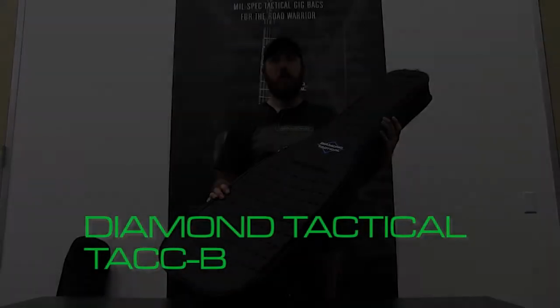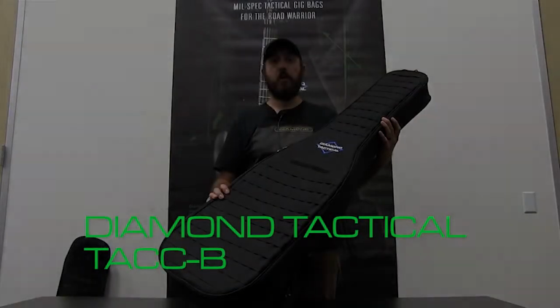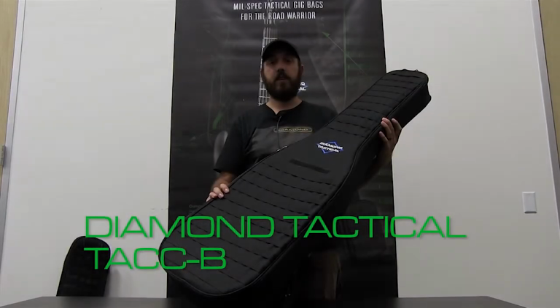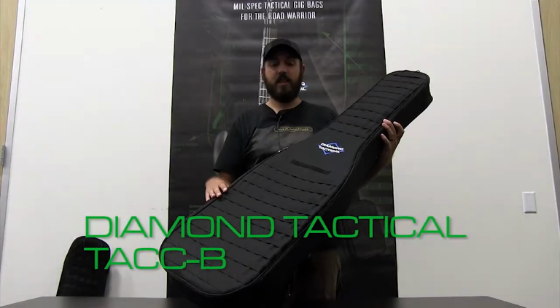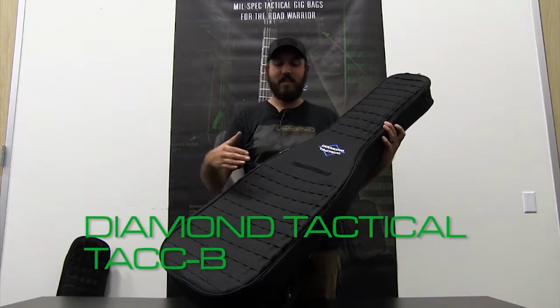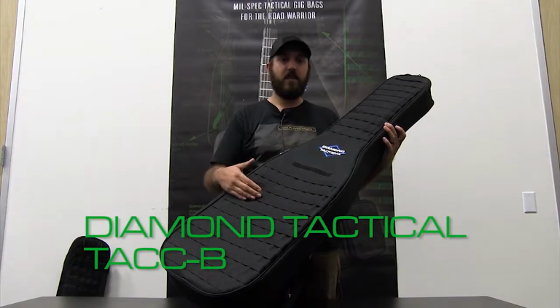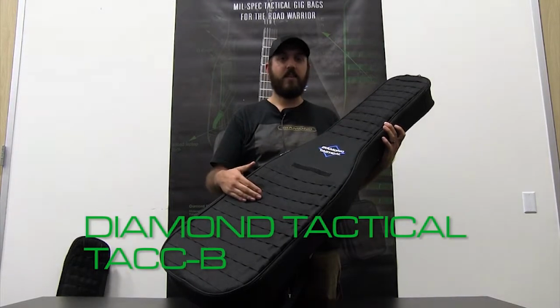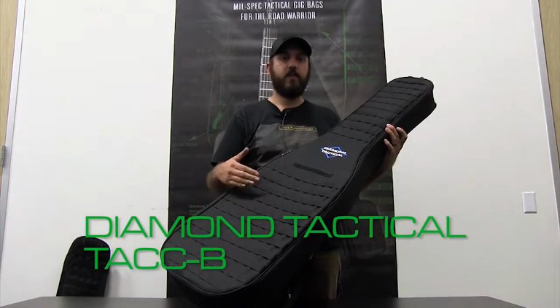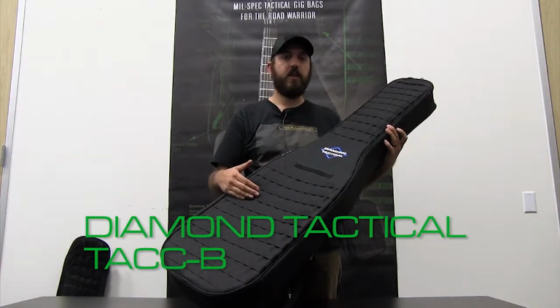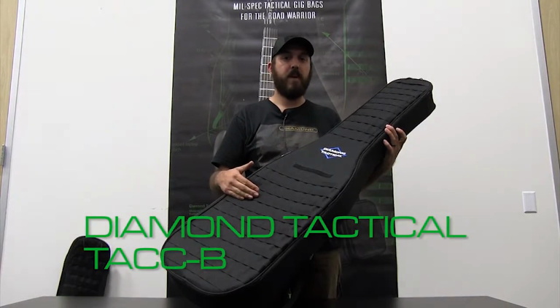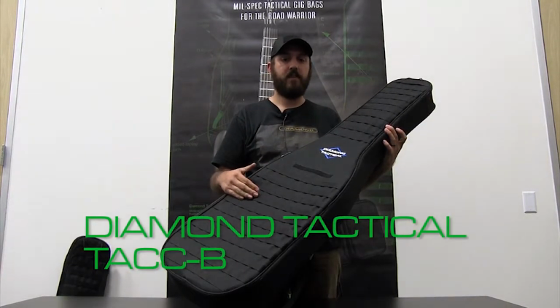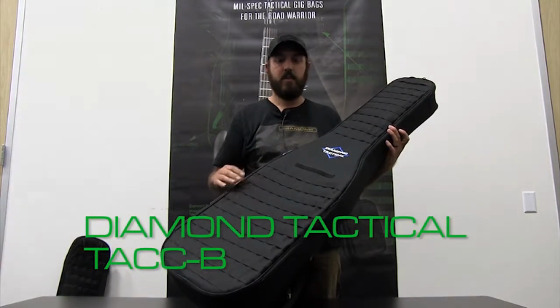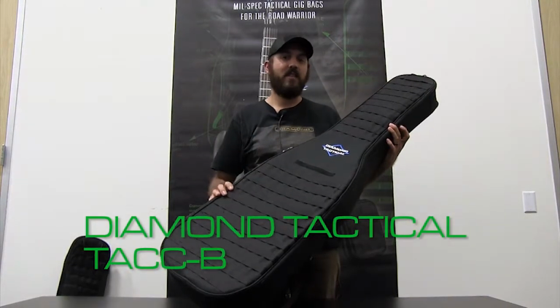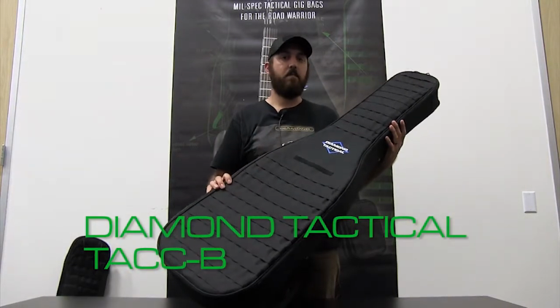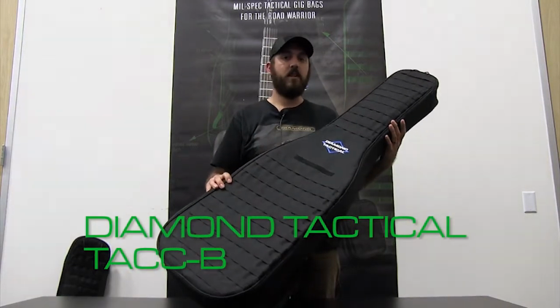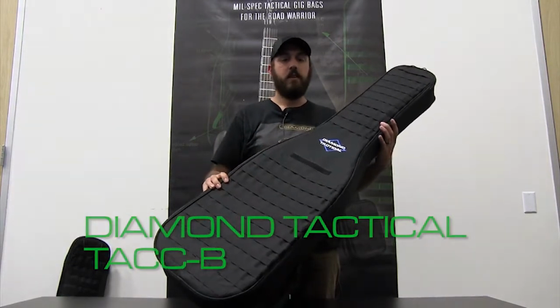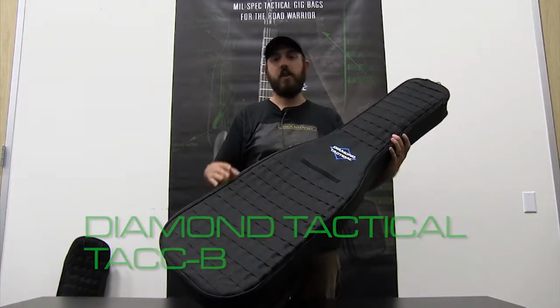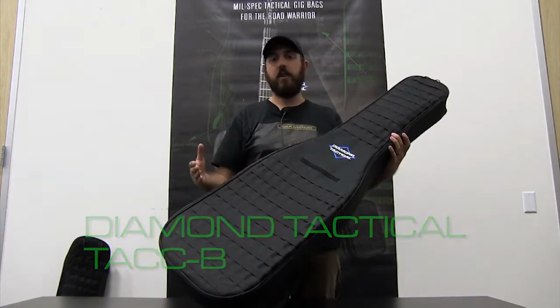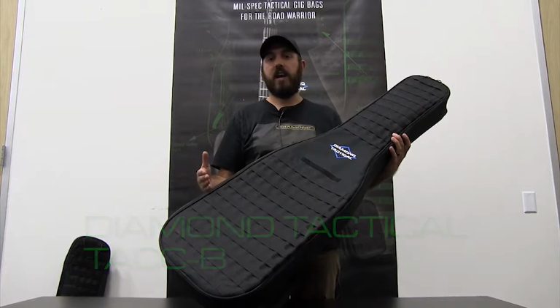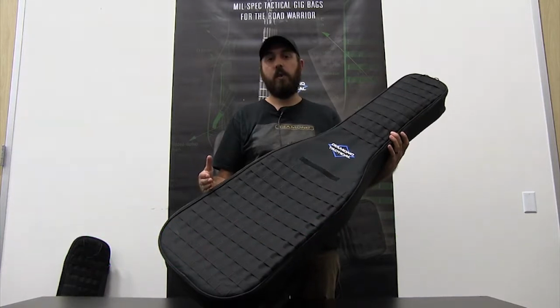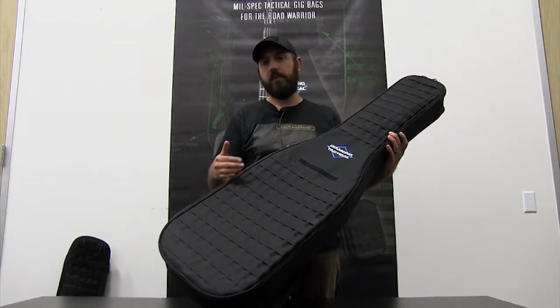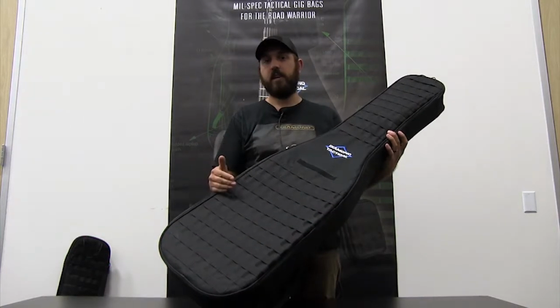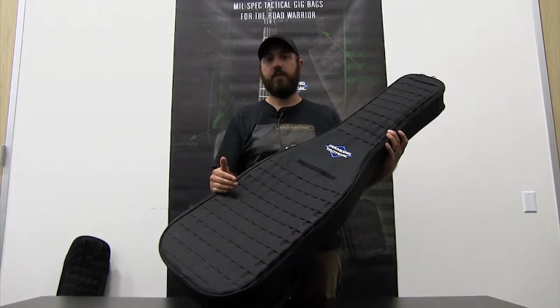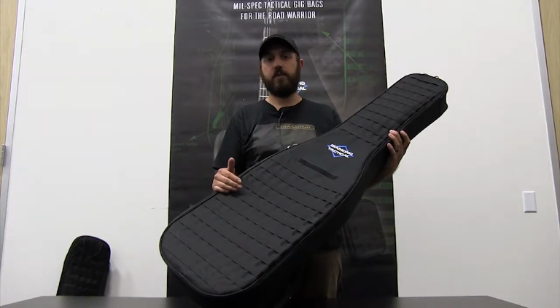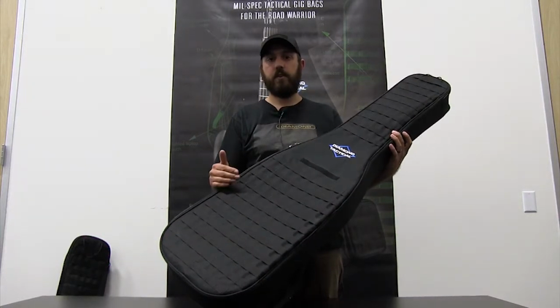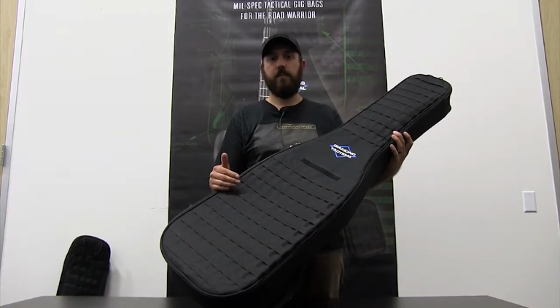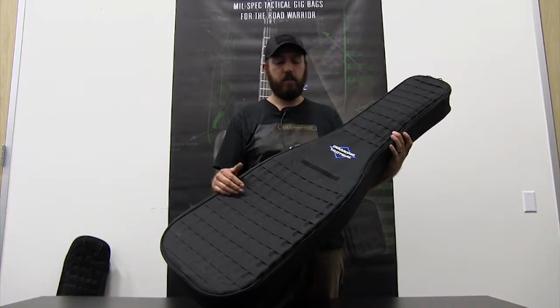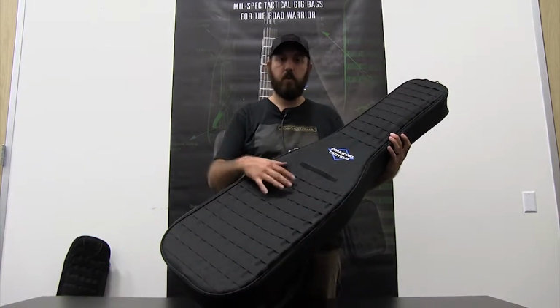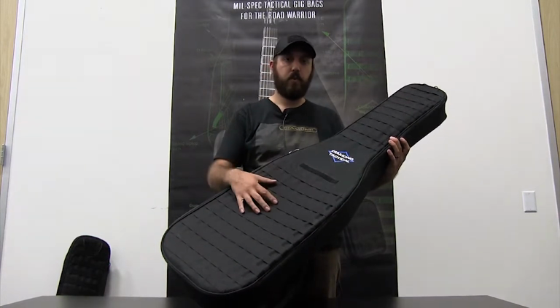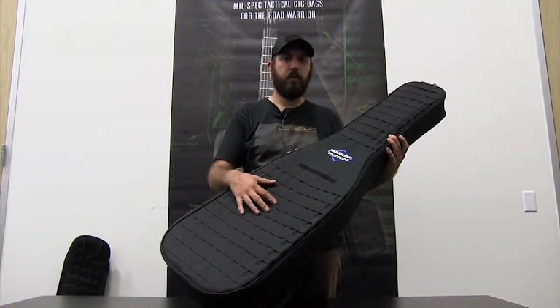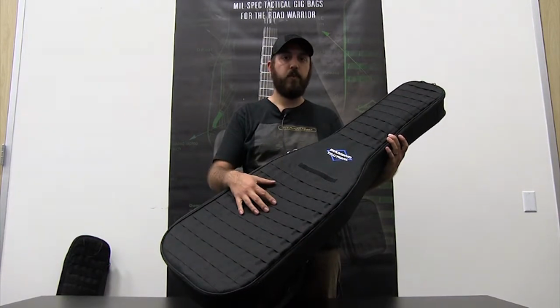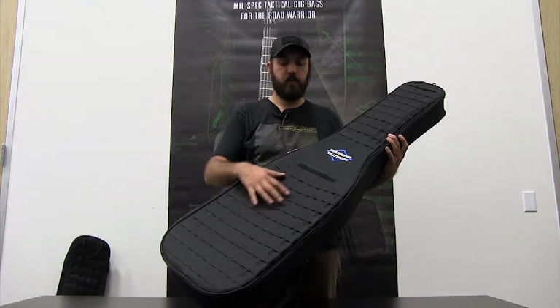Hi, I'm Ross, looking at the Diamond Tactical Discrete Carry Bags. This is the TAC-B, and we did the video on the TAC-1. All the details of the features are in that video, but we'll go with a brief overview on this one.